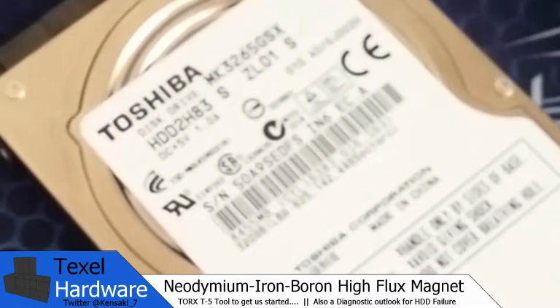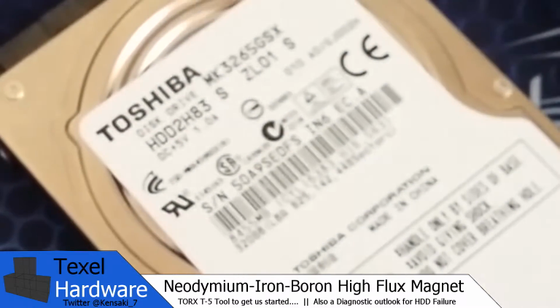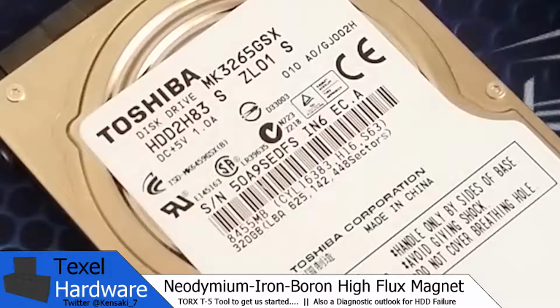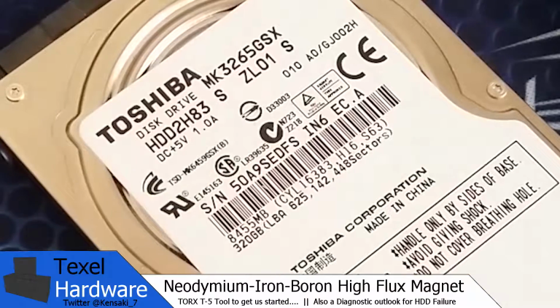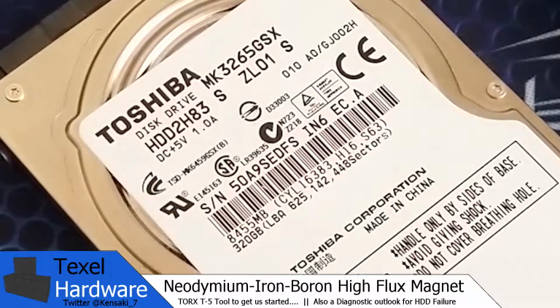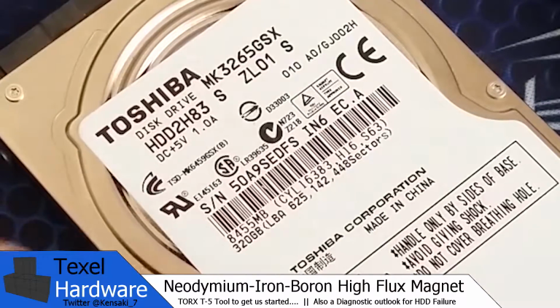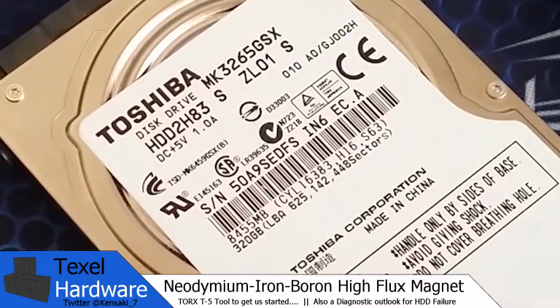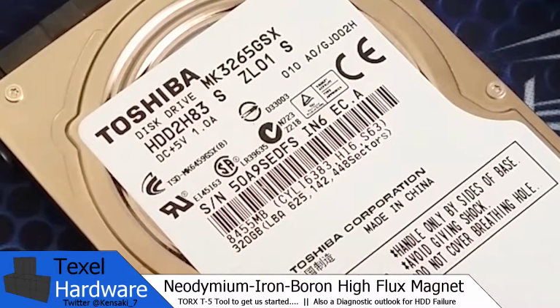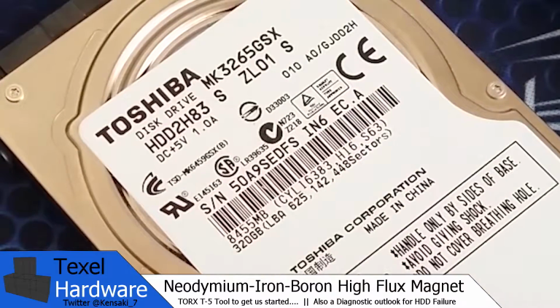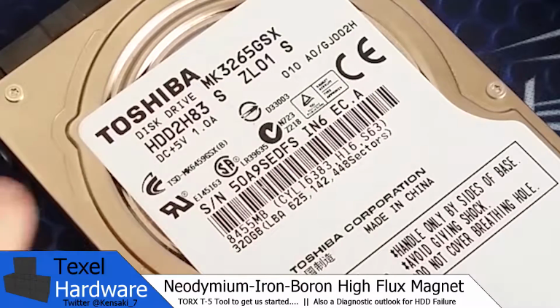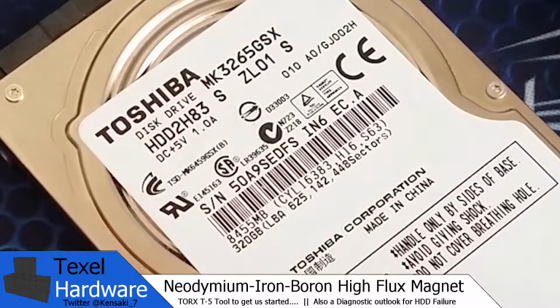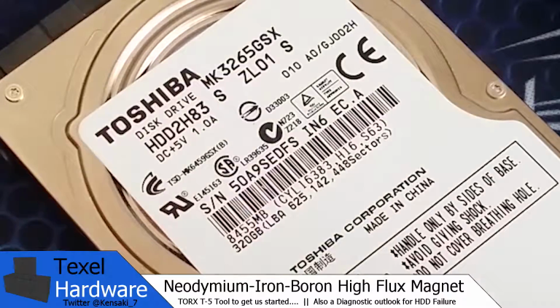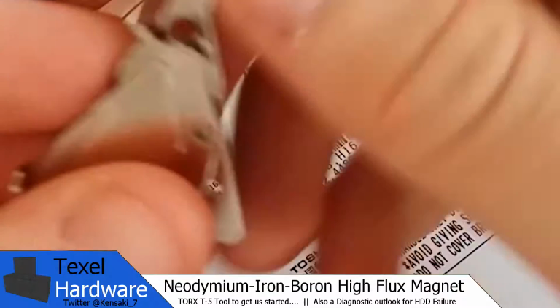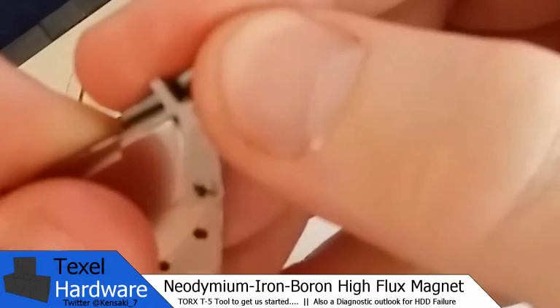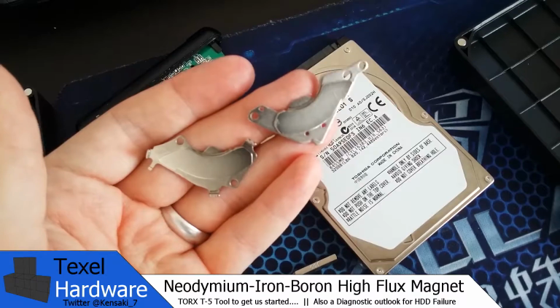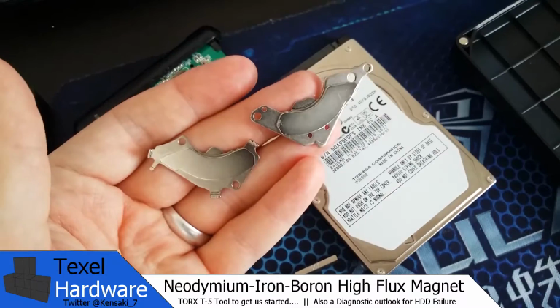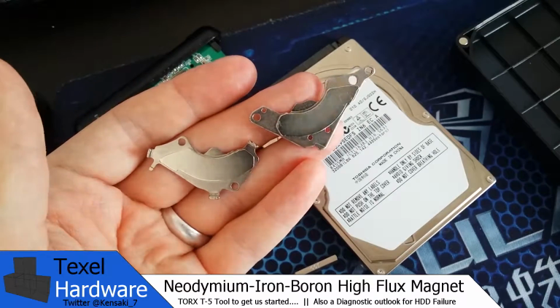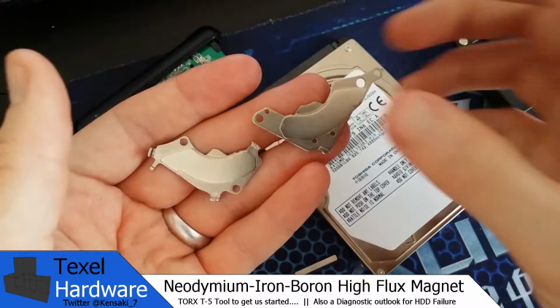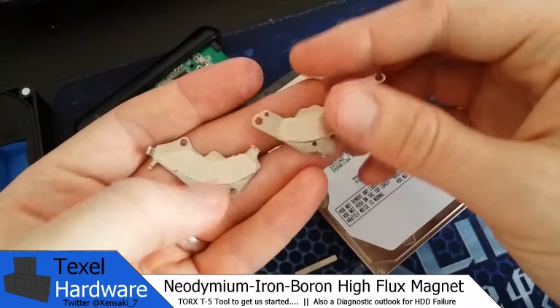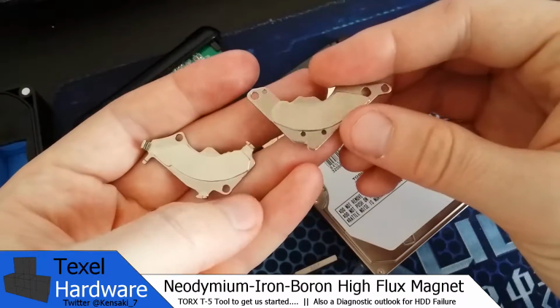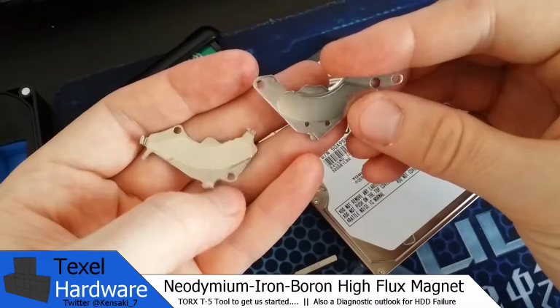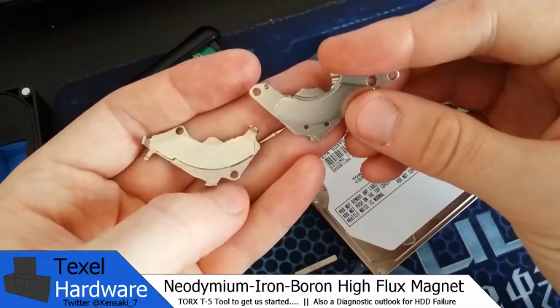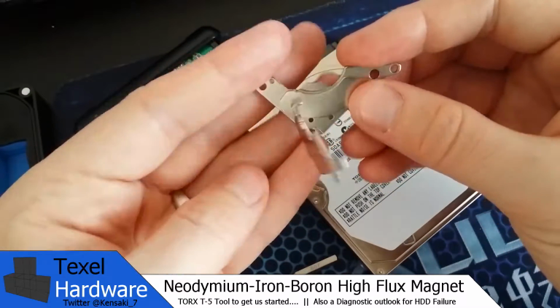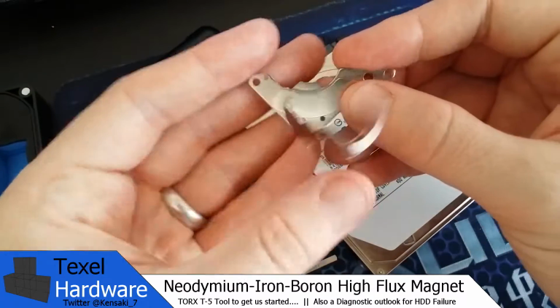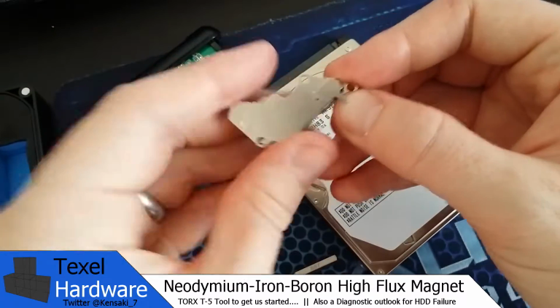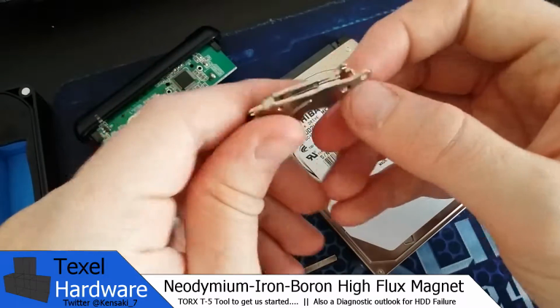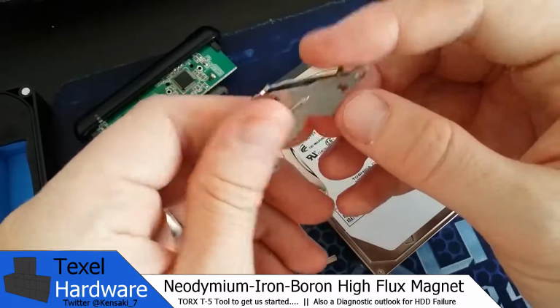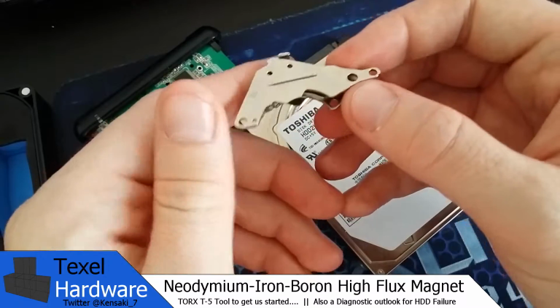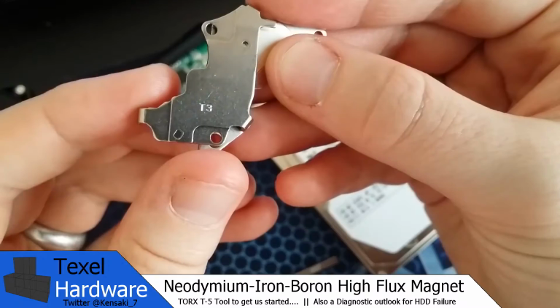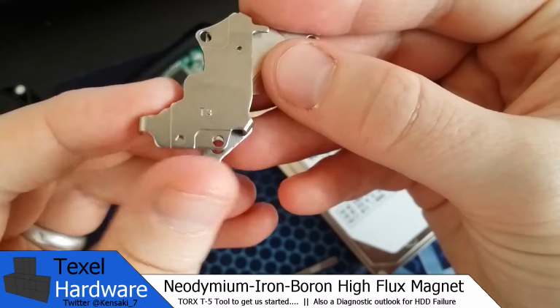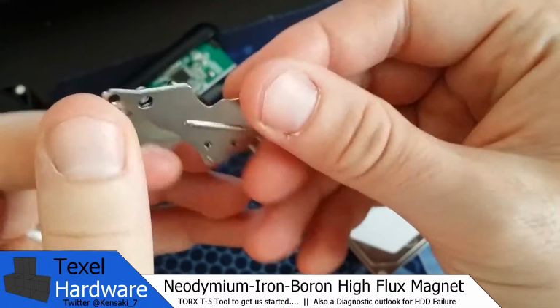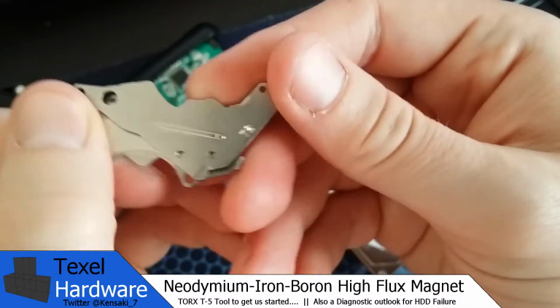Welcome back to Texel Hardware. Today we're going to be harvesting some high-powered neodymium iron boron high flux magnets.